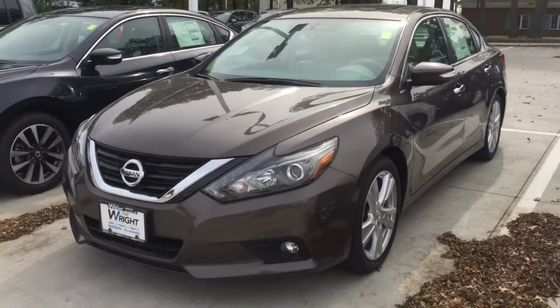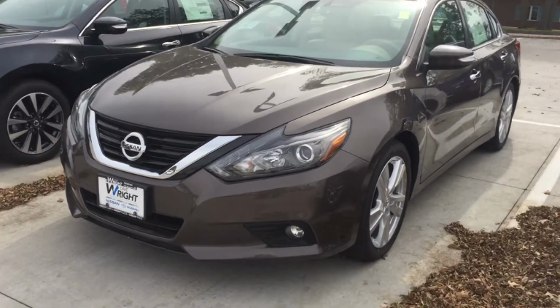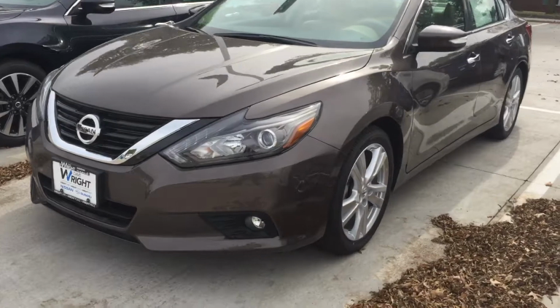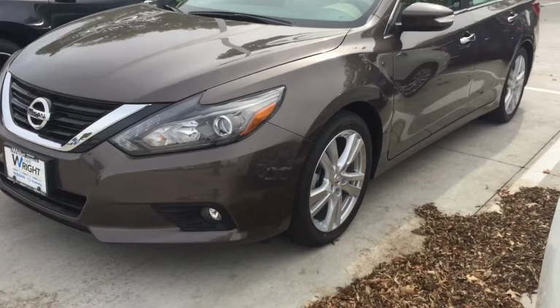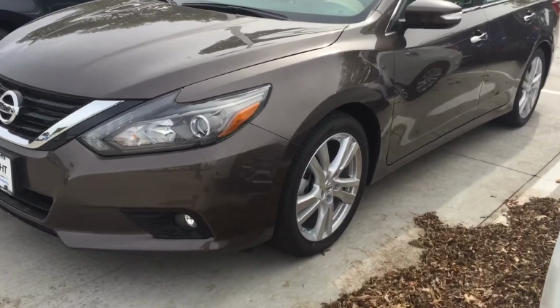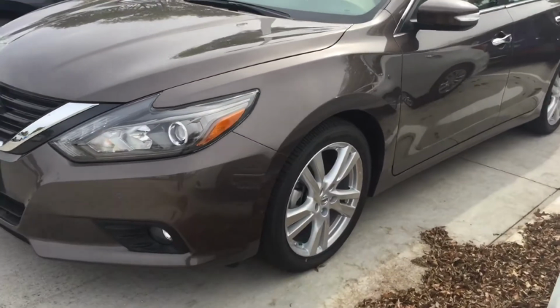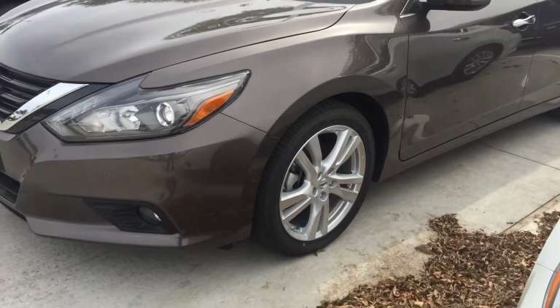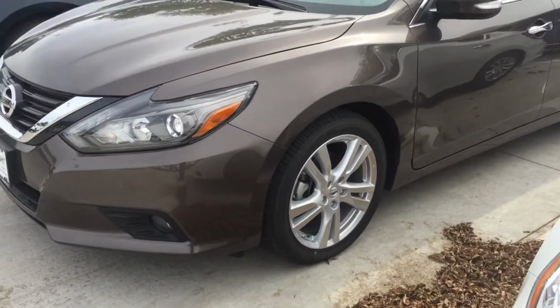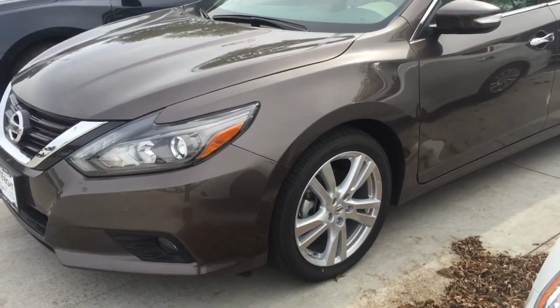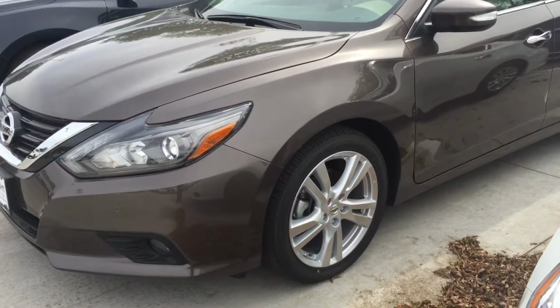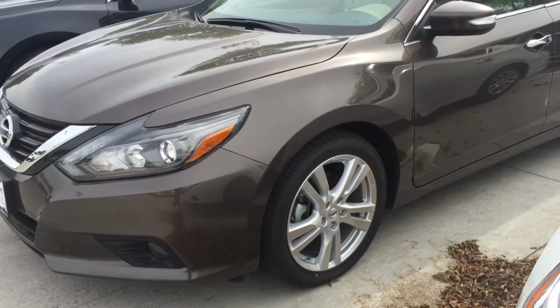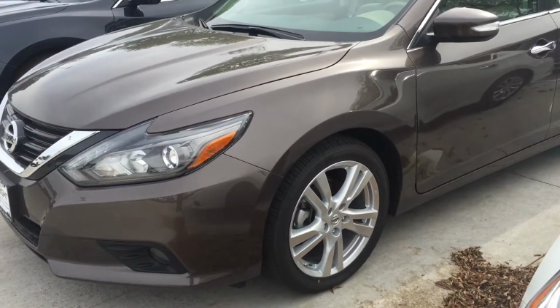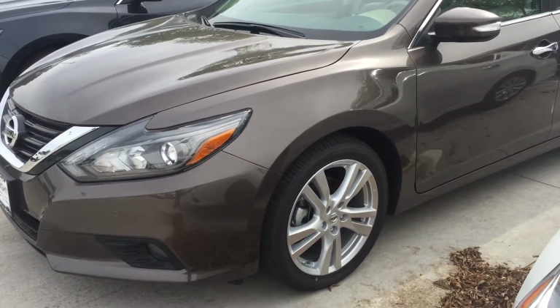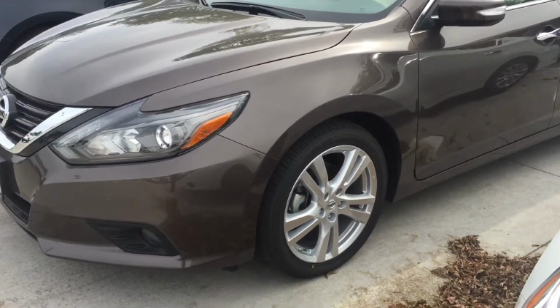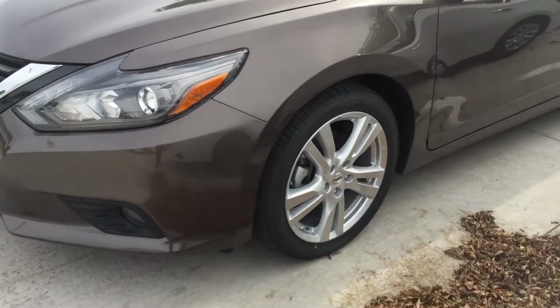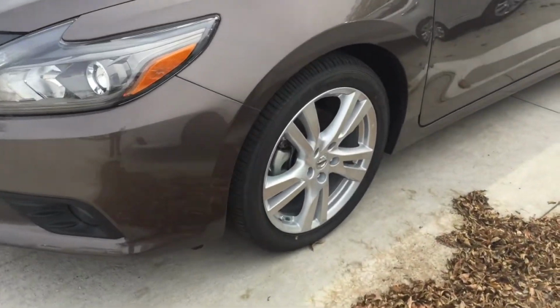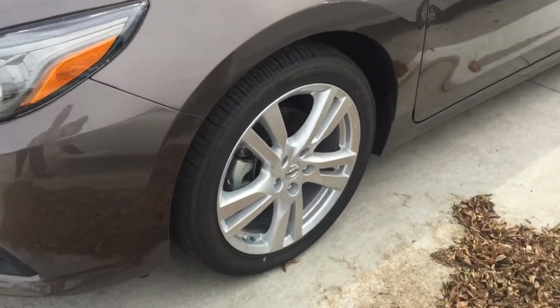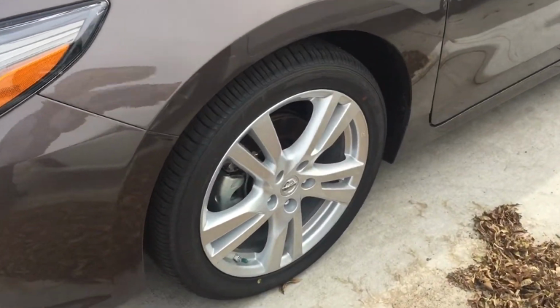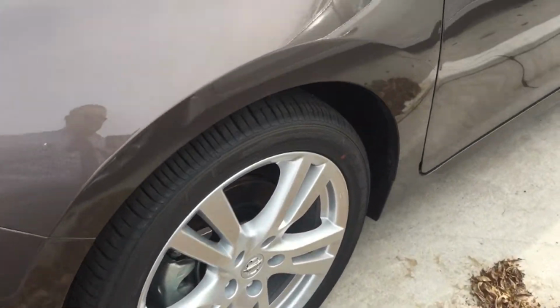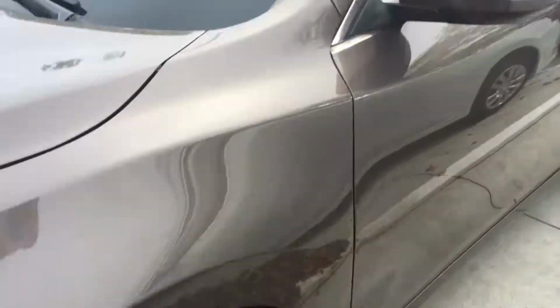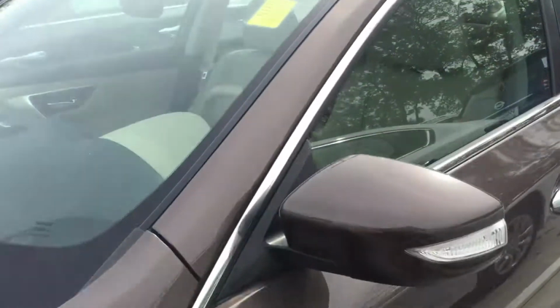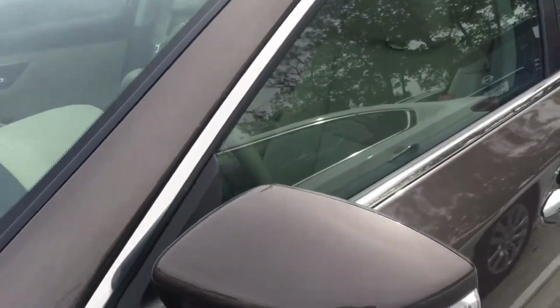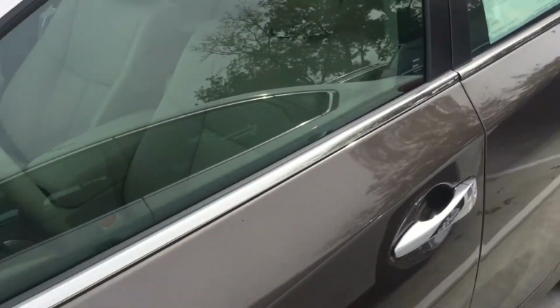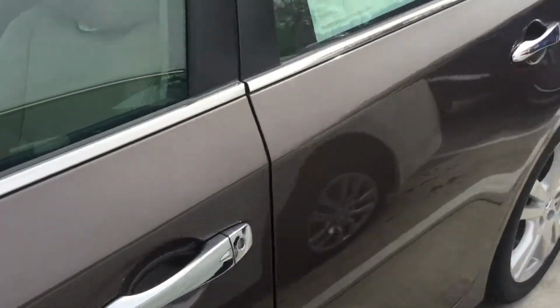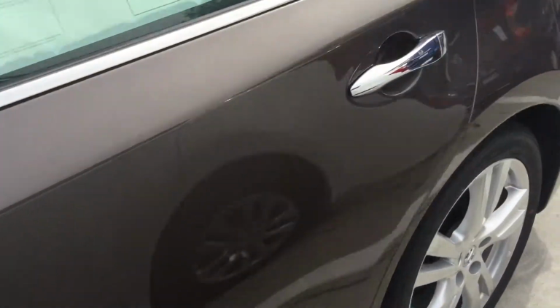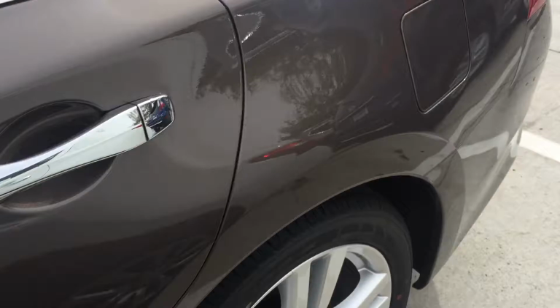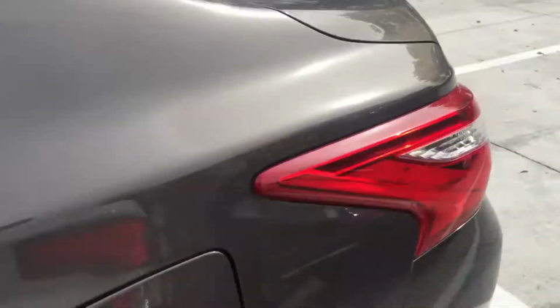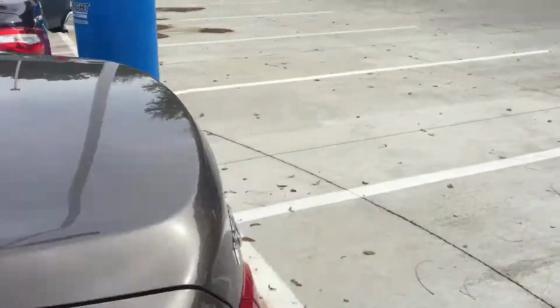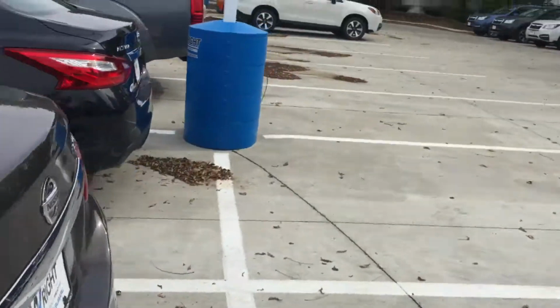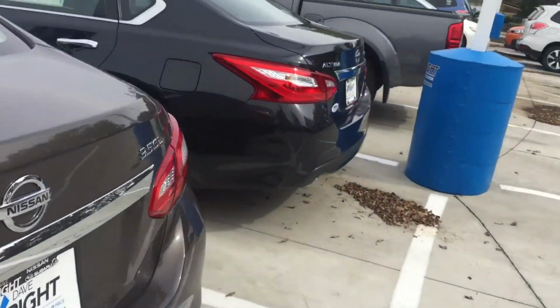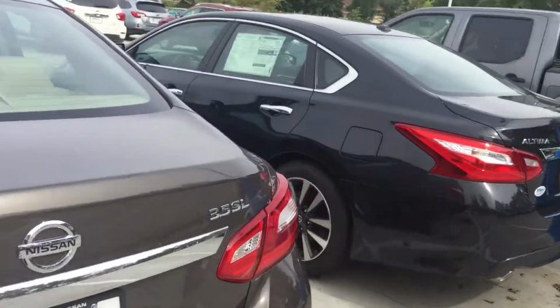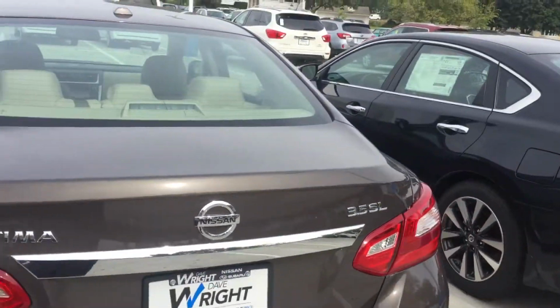It does have the intelligent cruise control, the blind spots, the rear motion sensors, and the rear camera. It has everything you want. I wanted to just come and take the time to show you this really fantastic Altima — this thing is really nice.